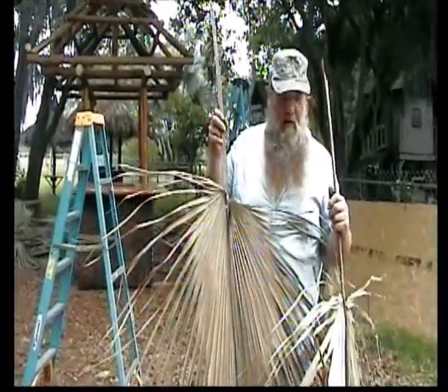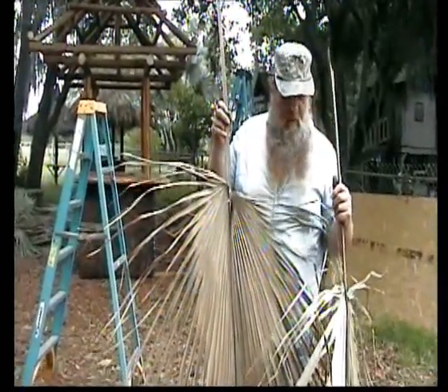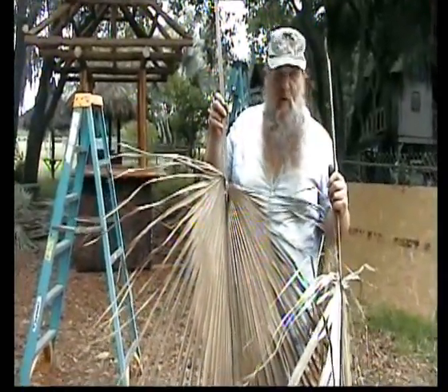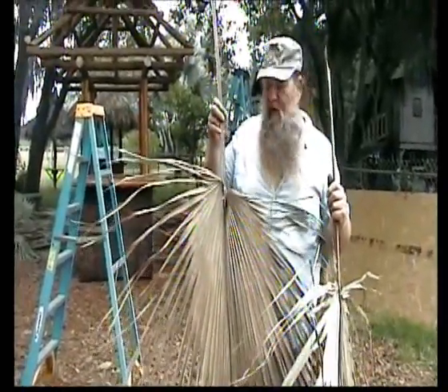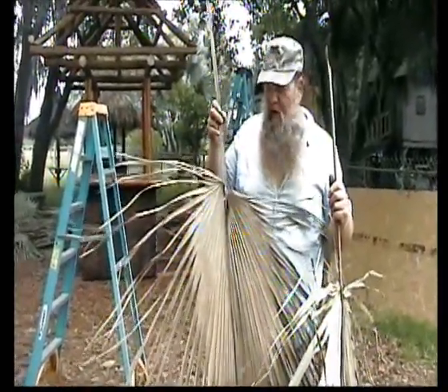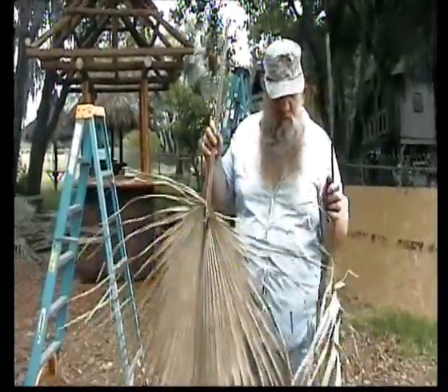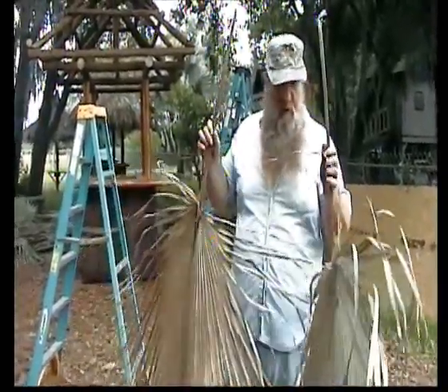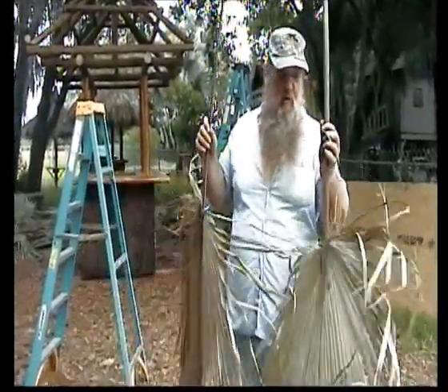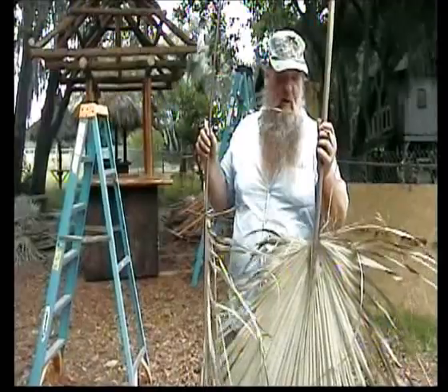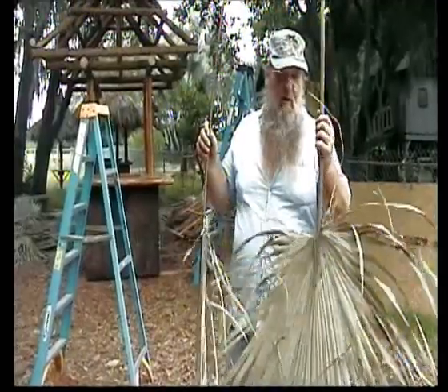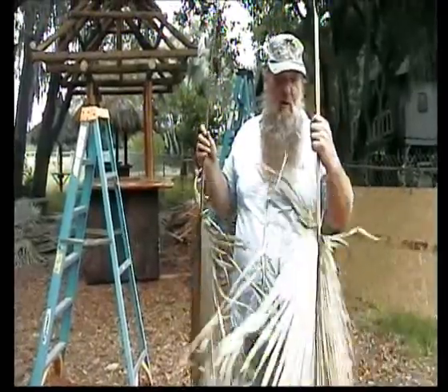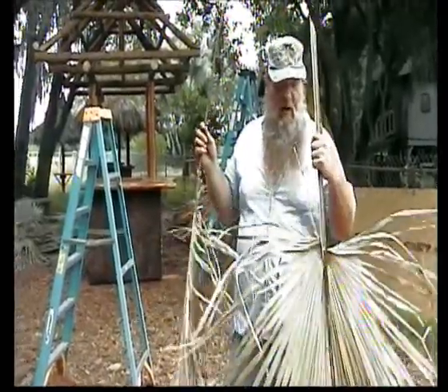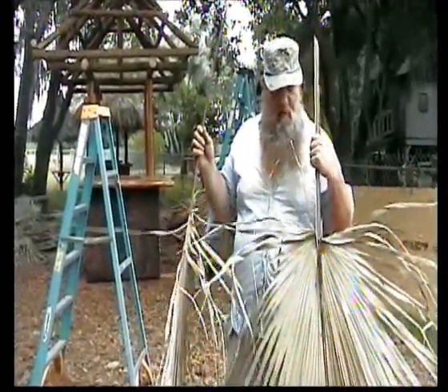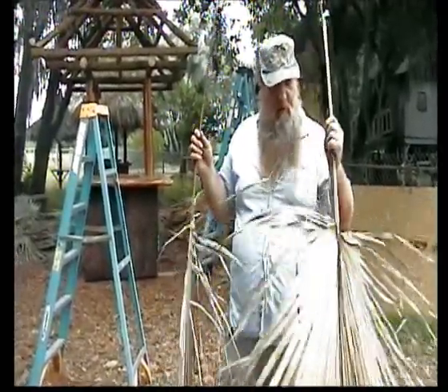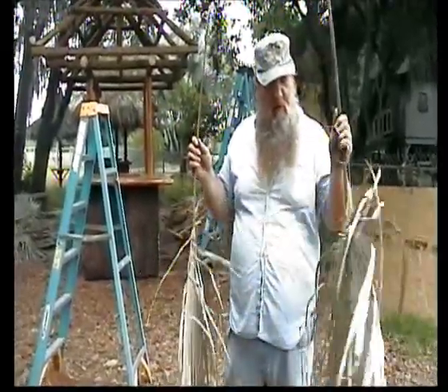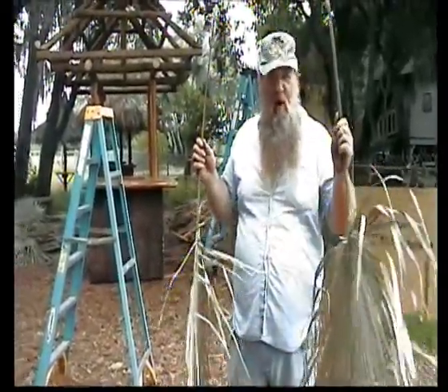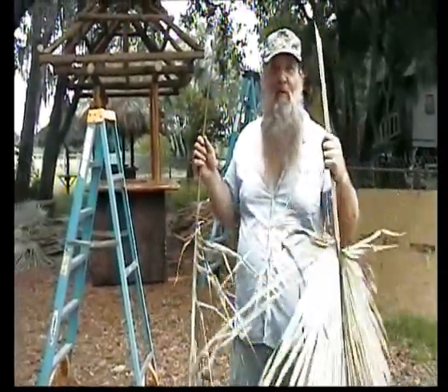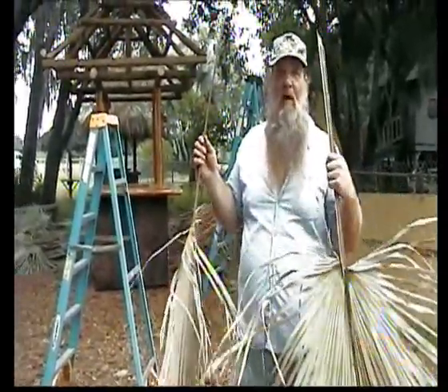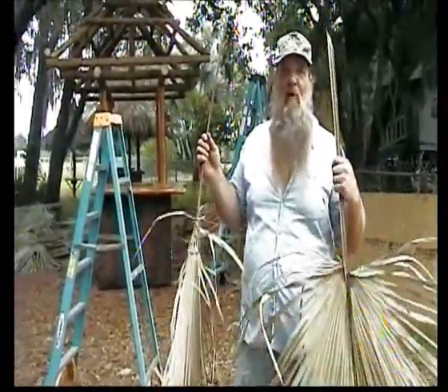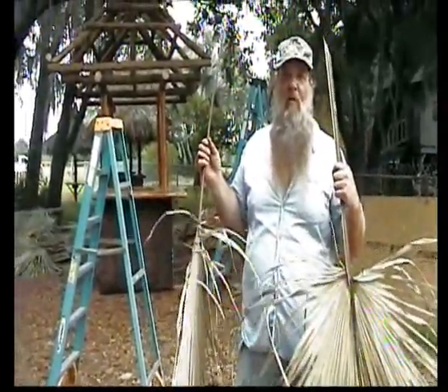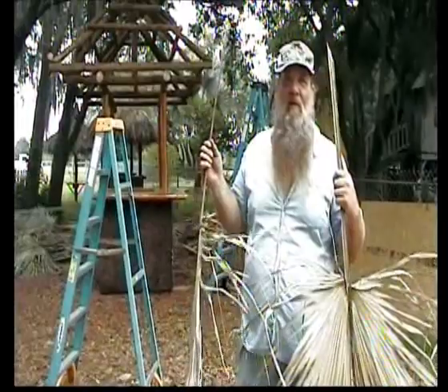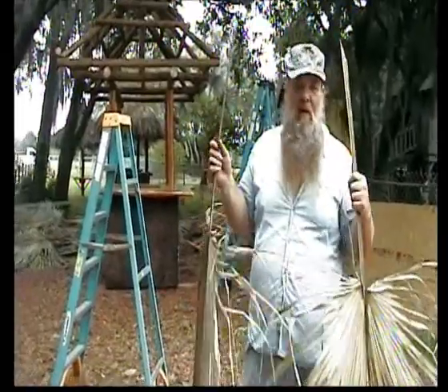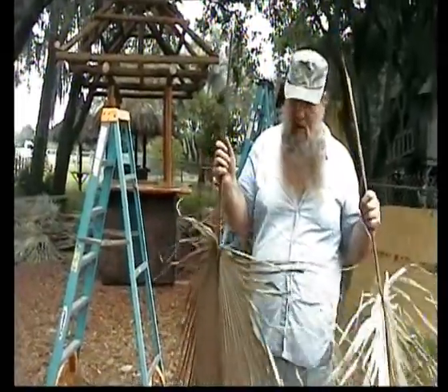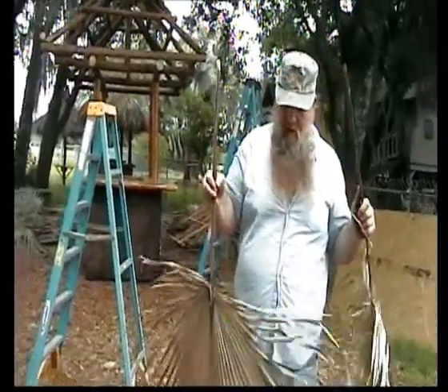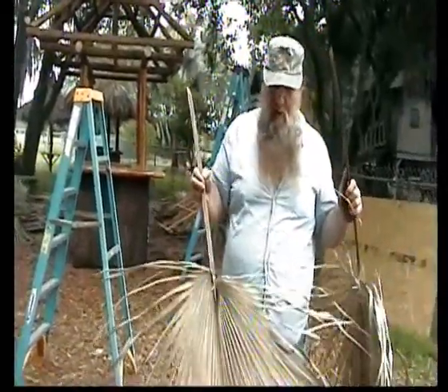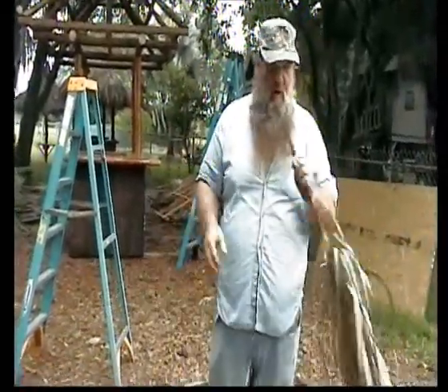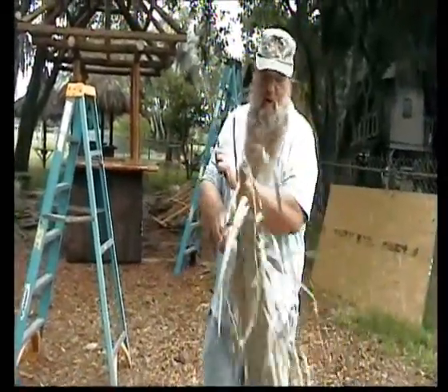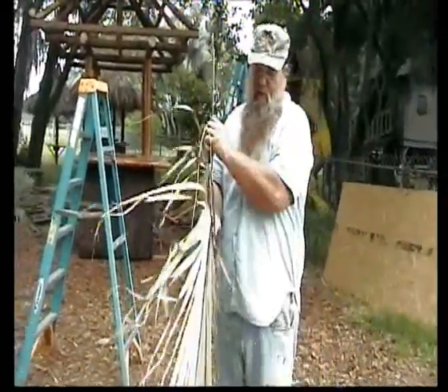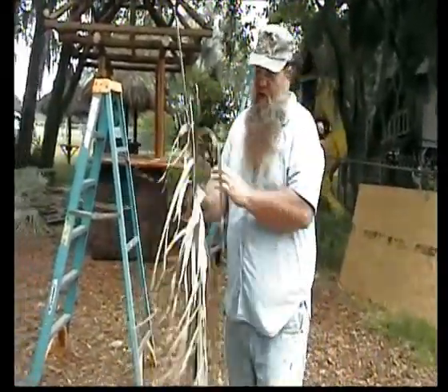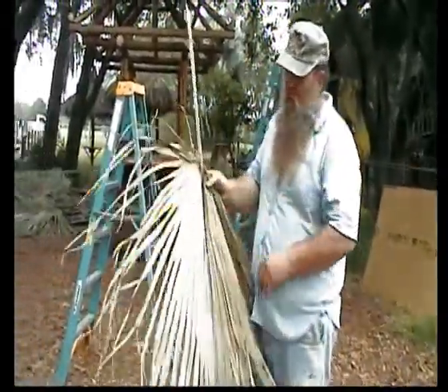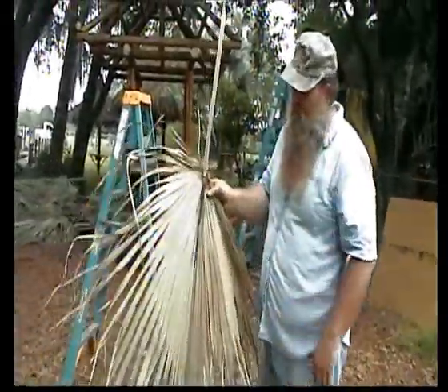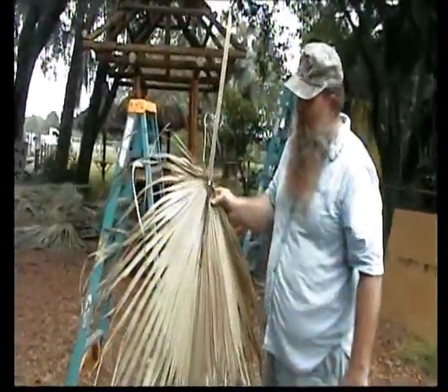We're getting ready to put them on right now. I just wanted to show you the way the nails are put into the palm leaves — just one nail for each palm leaf. What we're going to do is basically just fold the leaf in half.